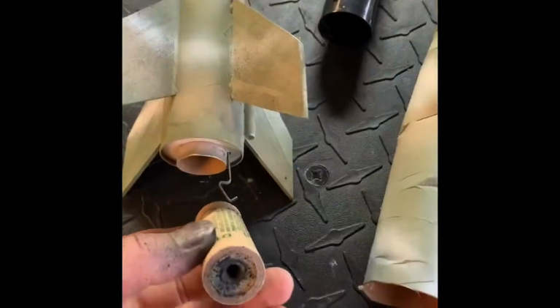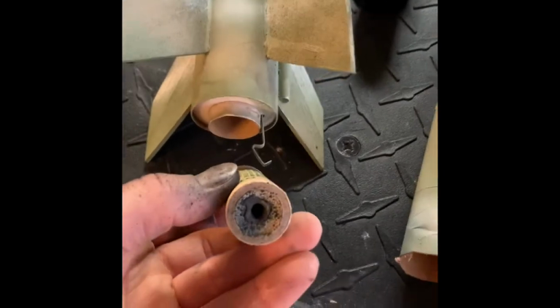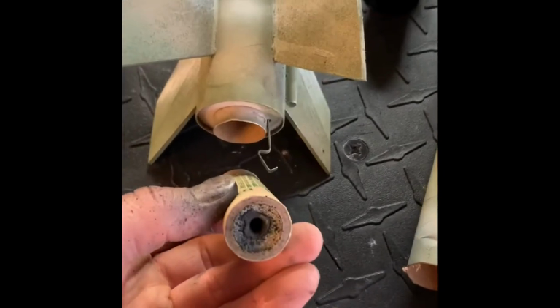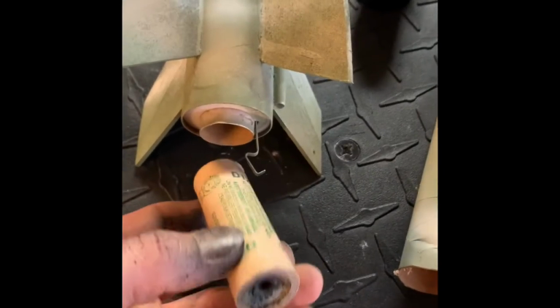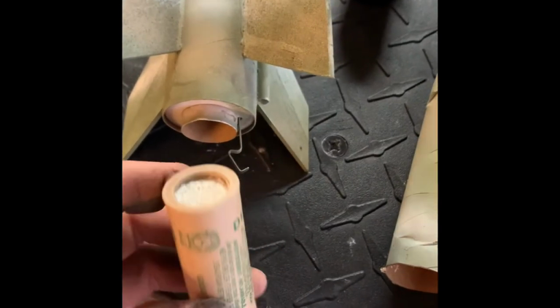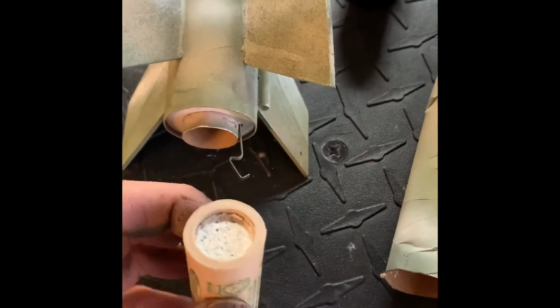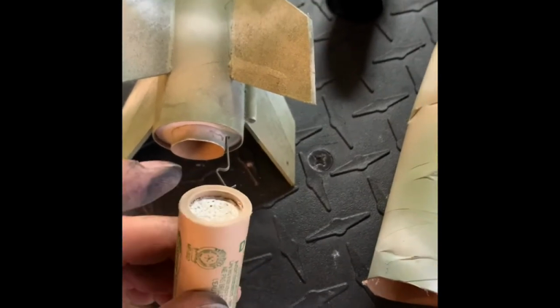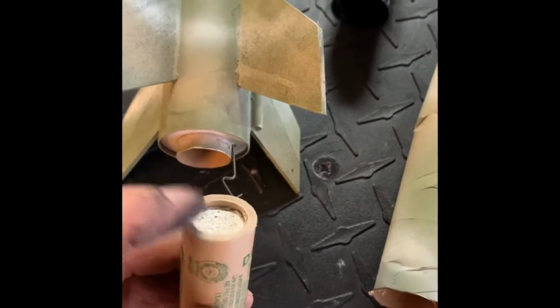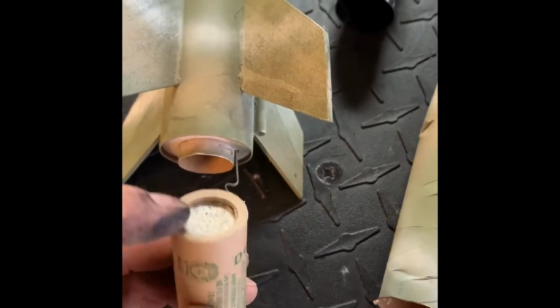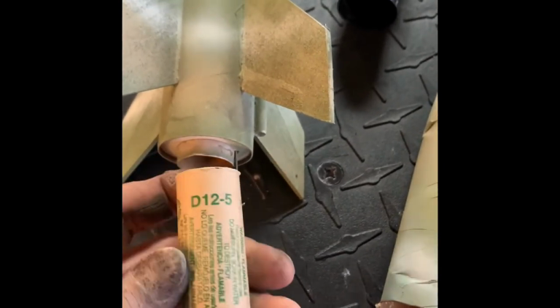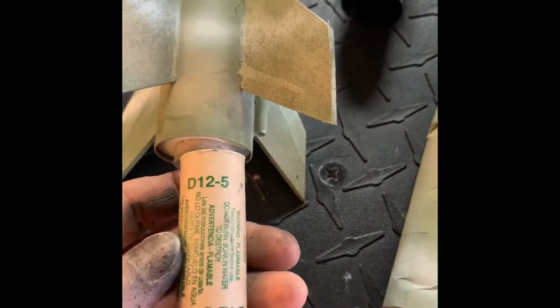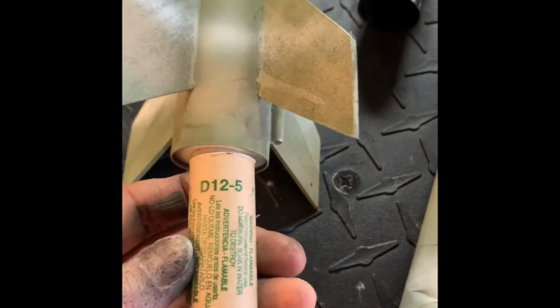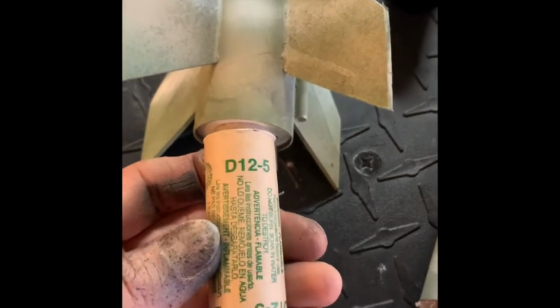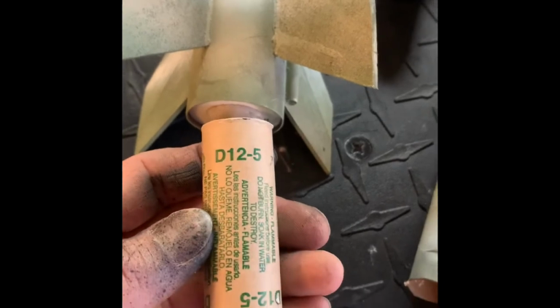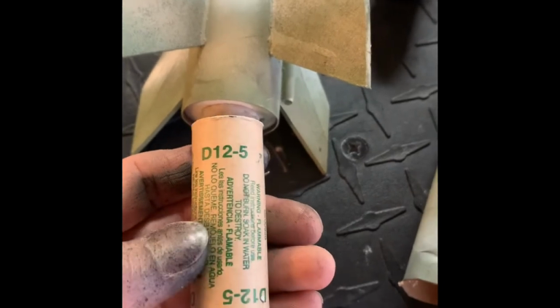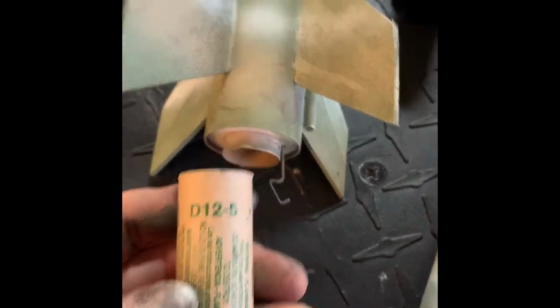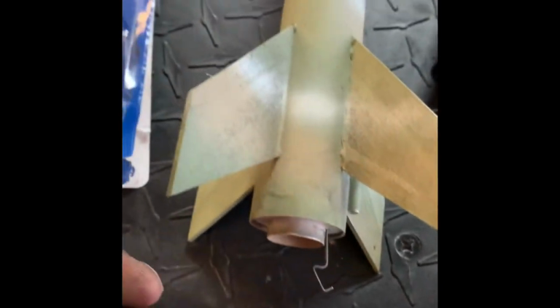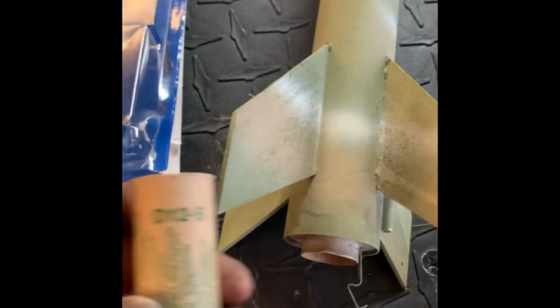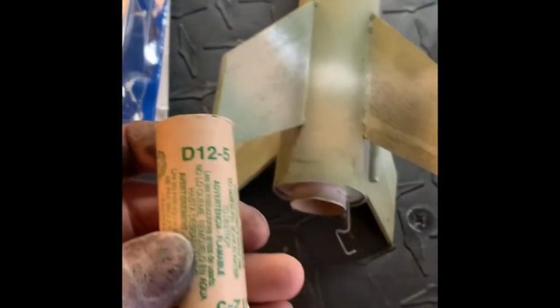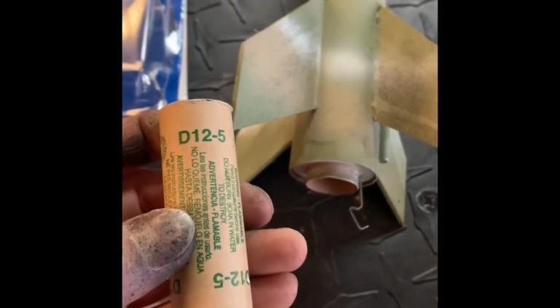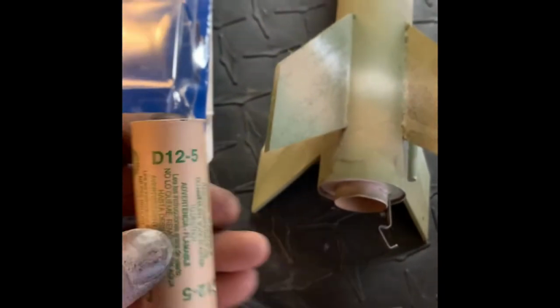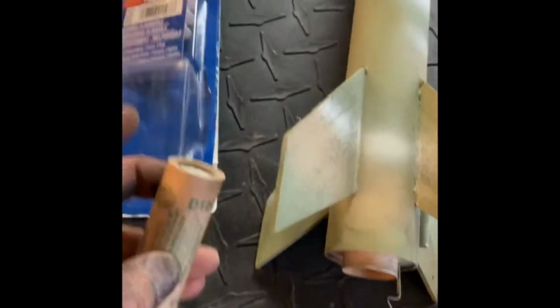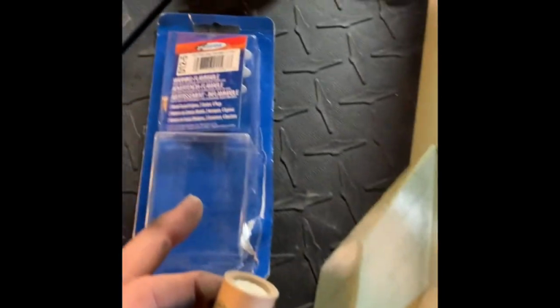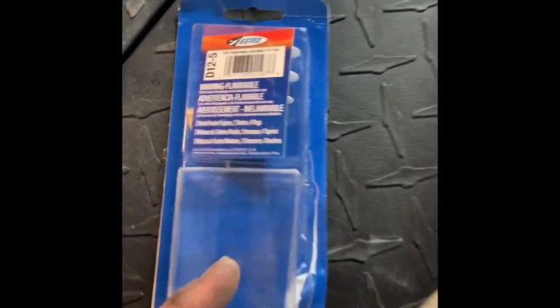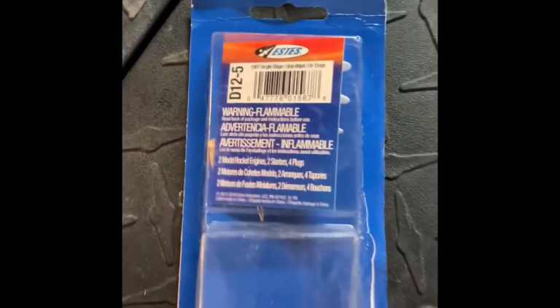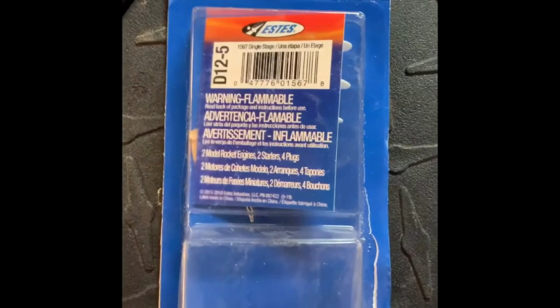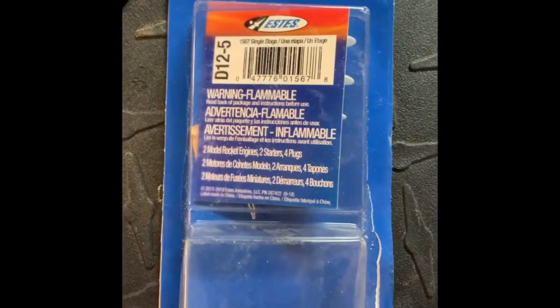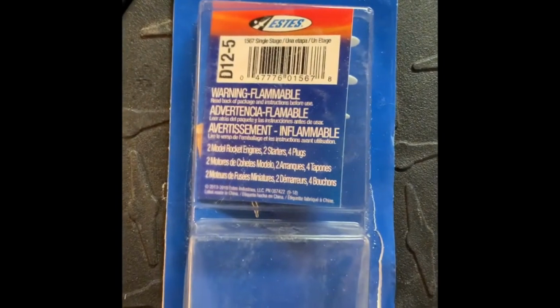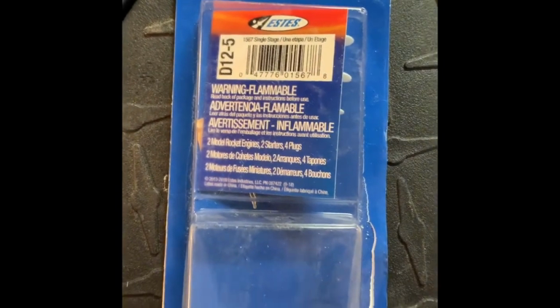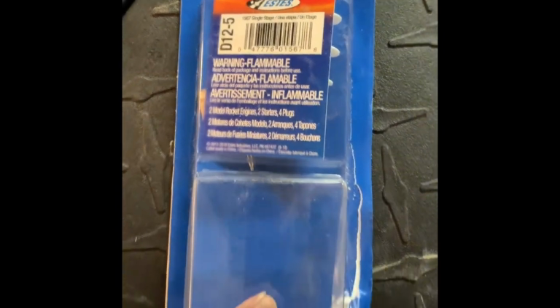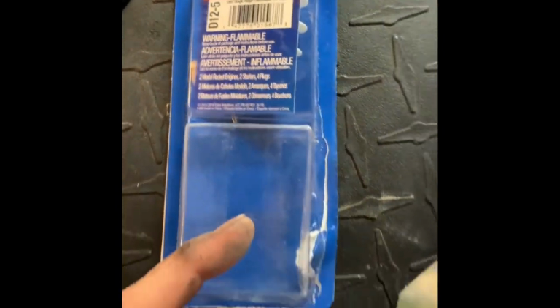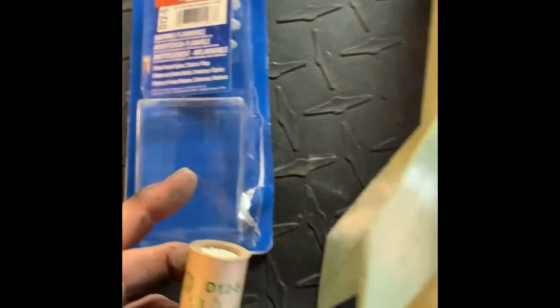After doing some more looking, my parachute charge didn't go off. They're D12-5s — I thought that was a five-second delay. I'm about to do some more reading. I don't know if I have faulty engines or I bought the wrong ones.